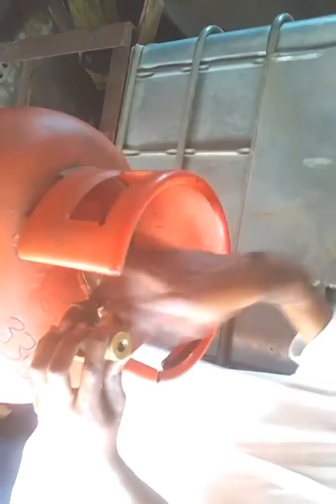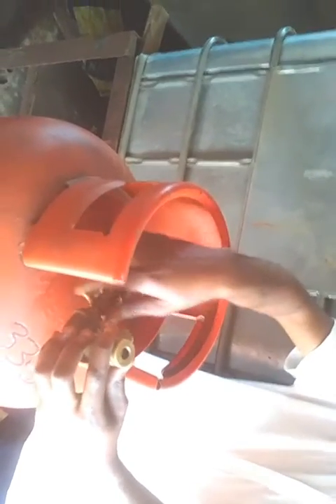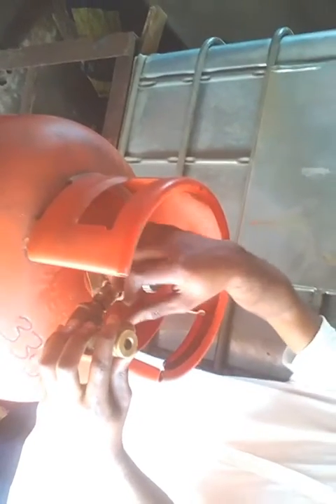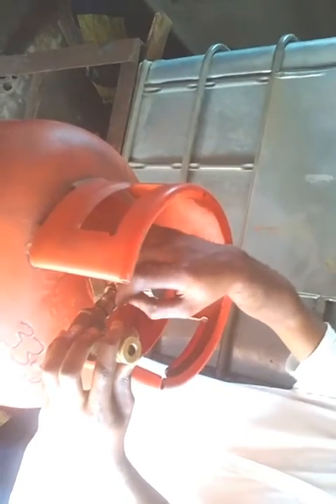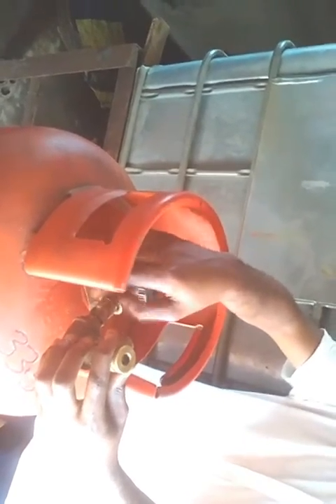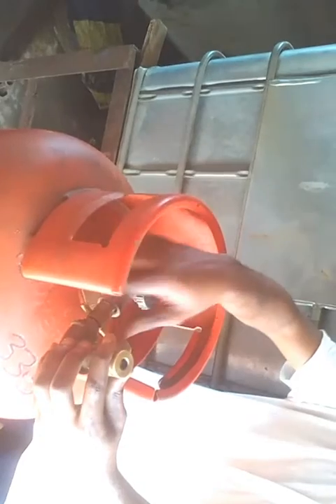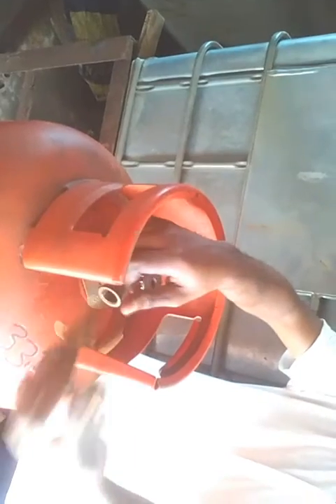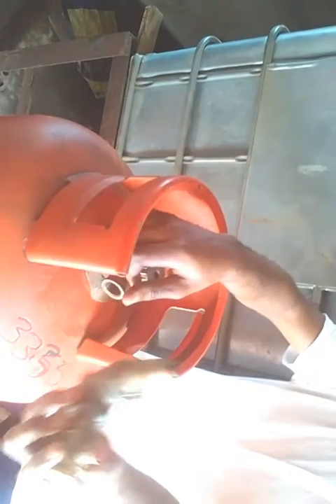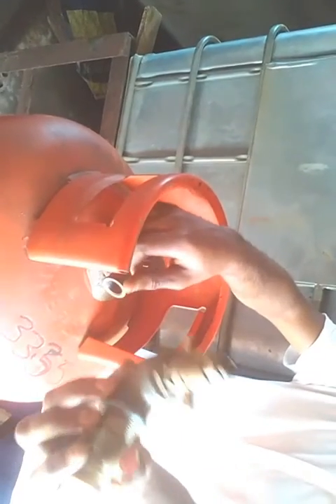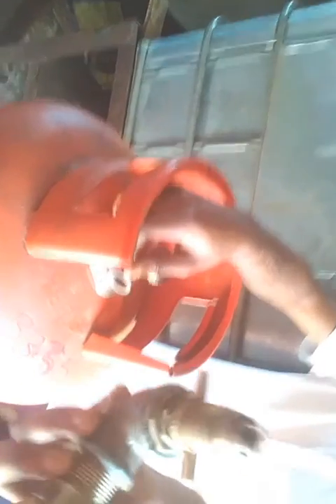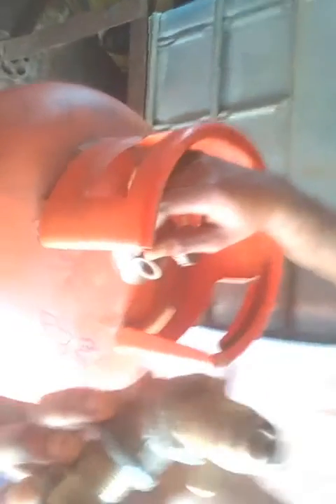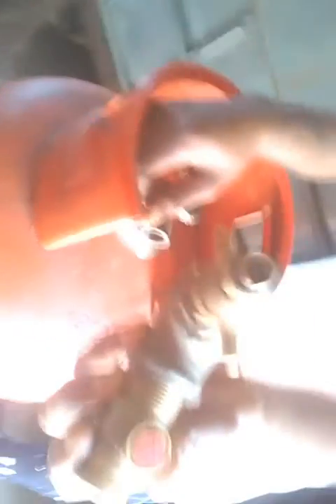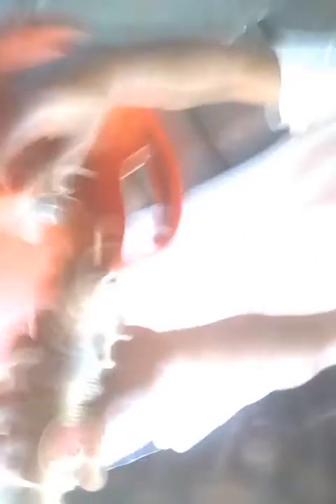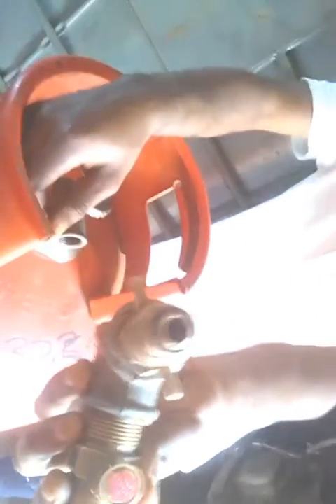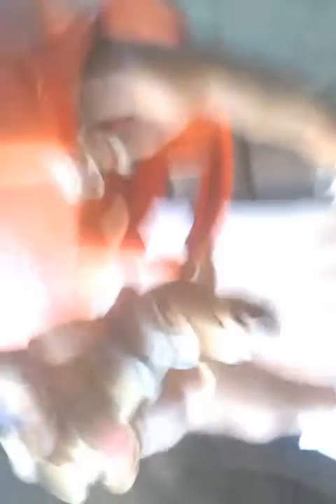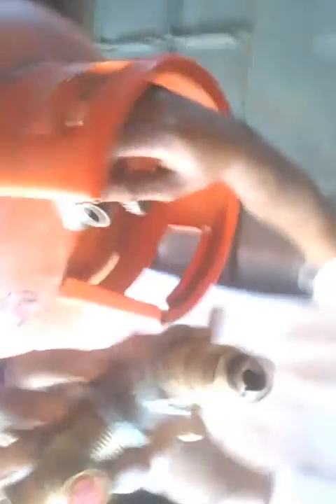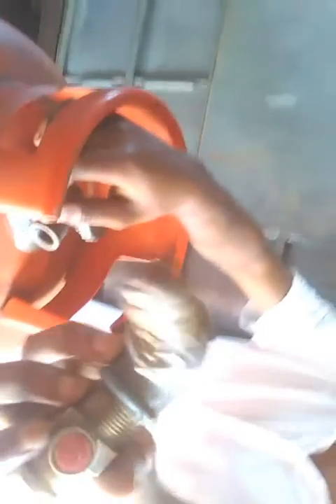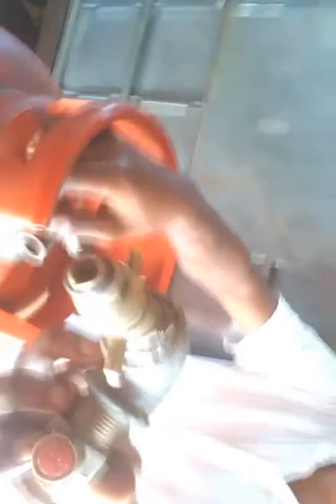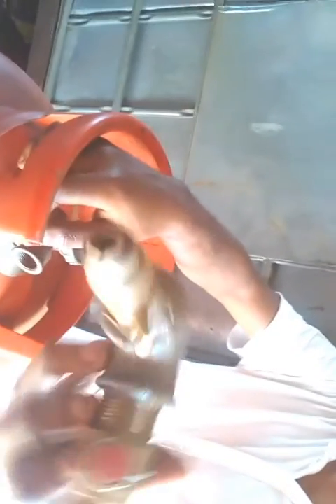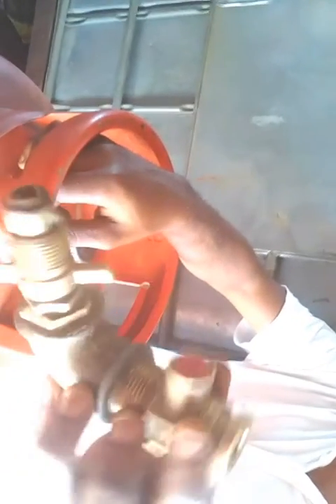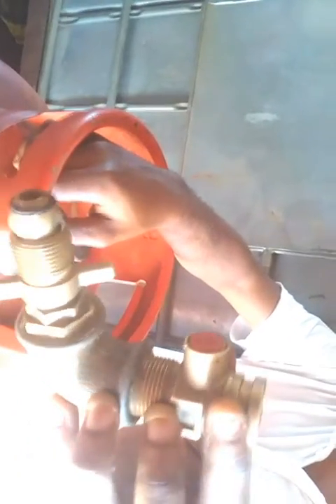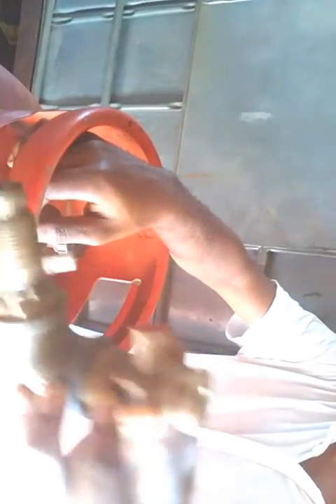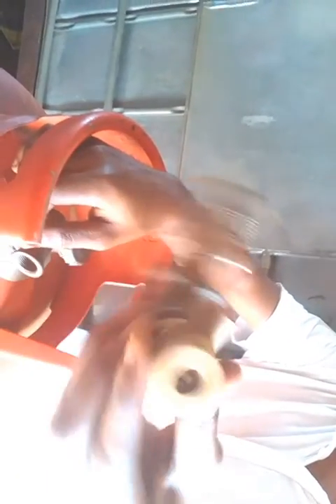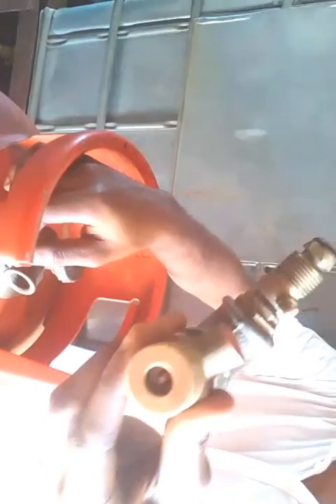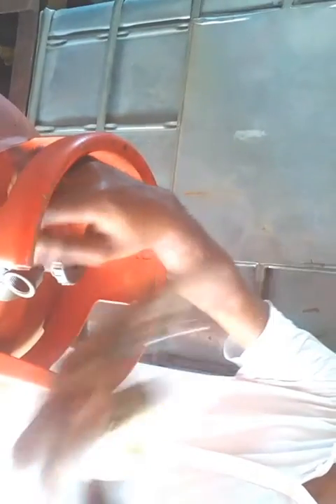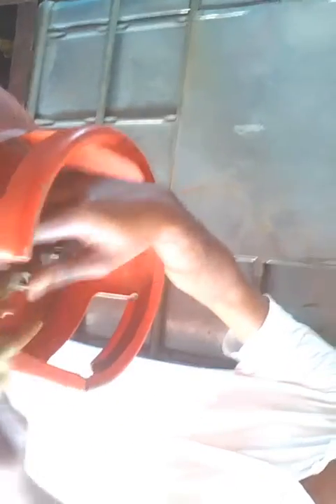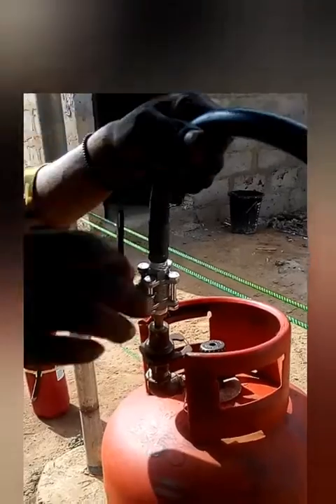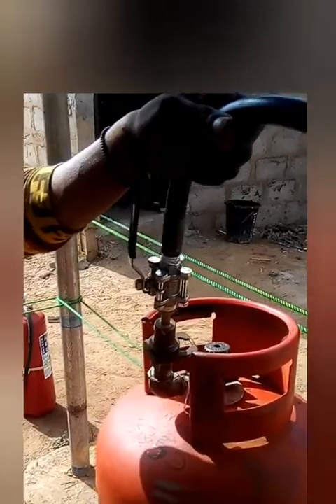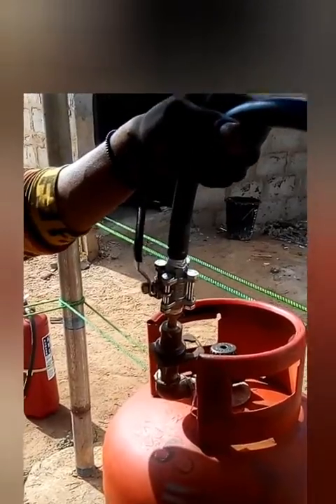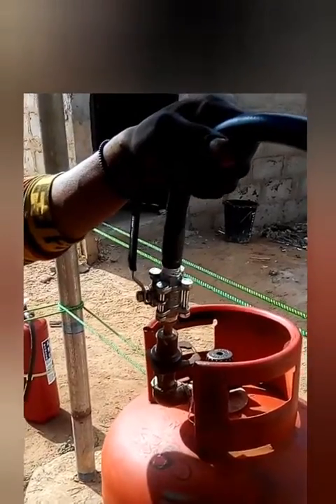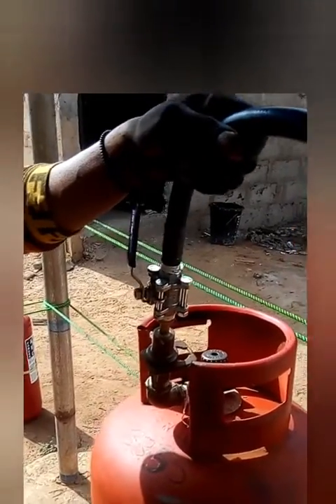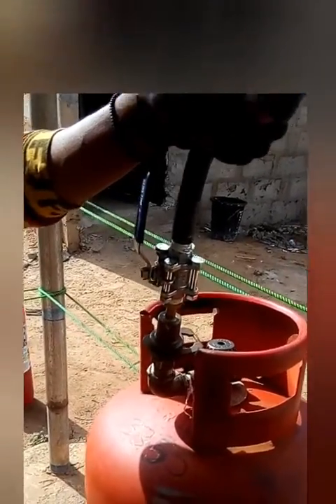A gas leak is very dangerous and can lead to fire and explosion. Make sure you check that the adapter is in the right condition and check properly for any leakage.